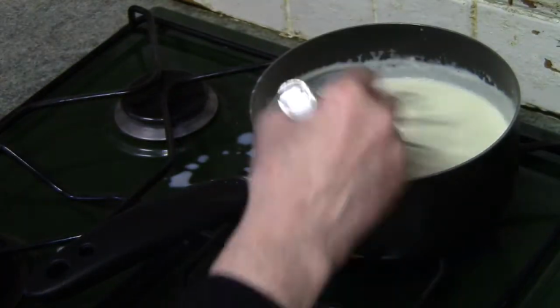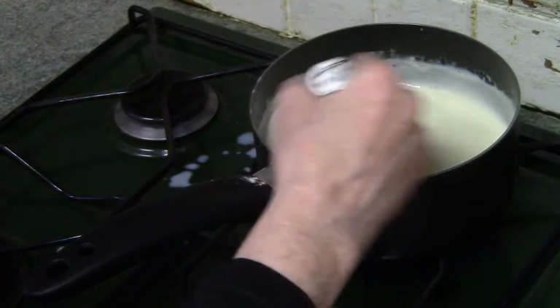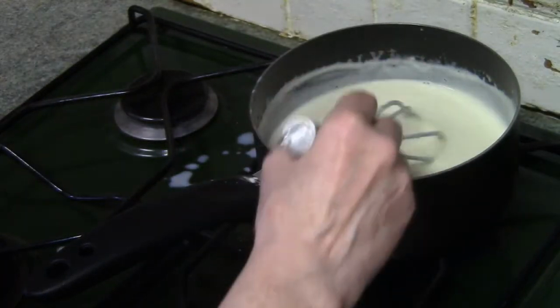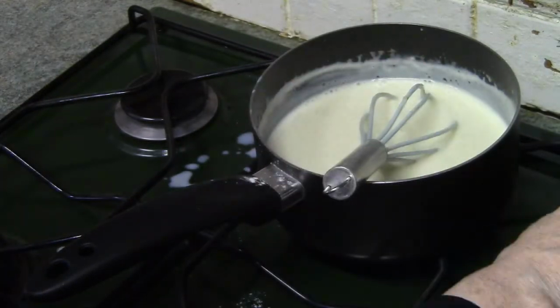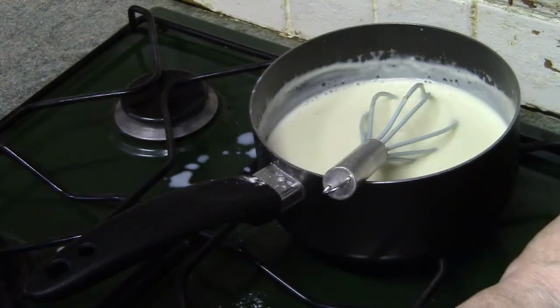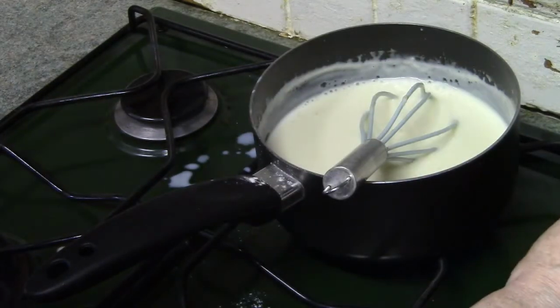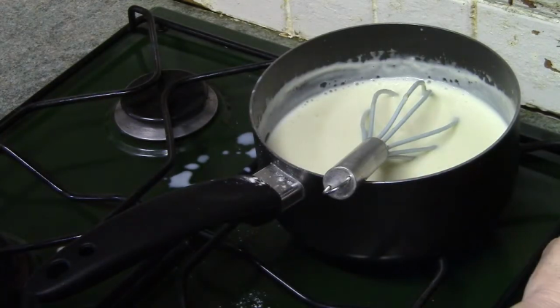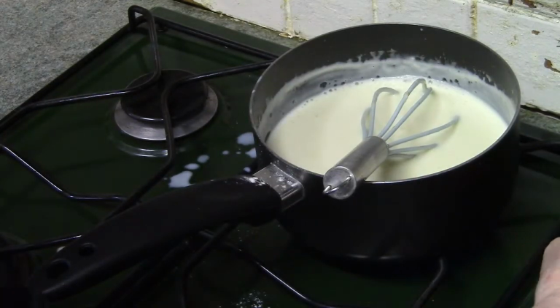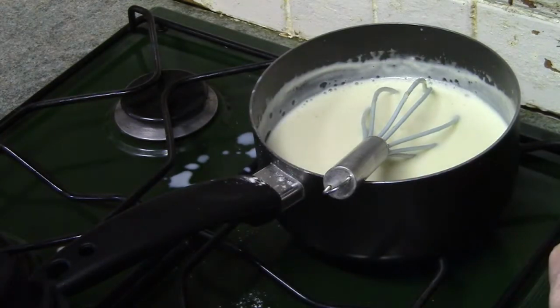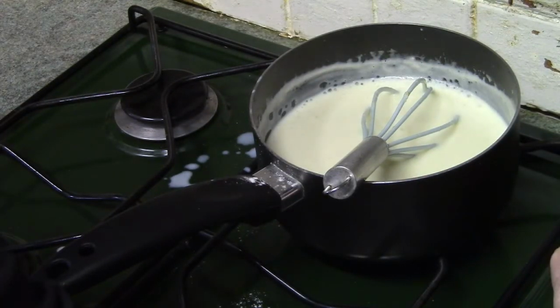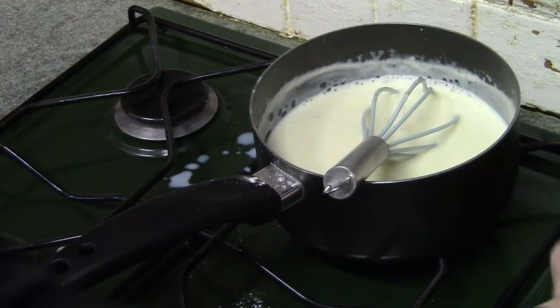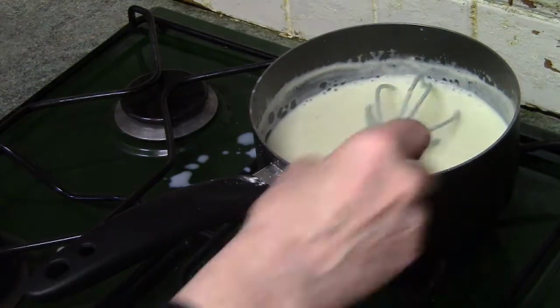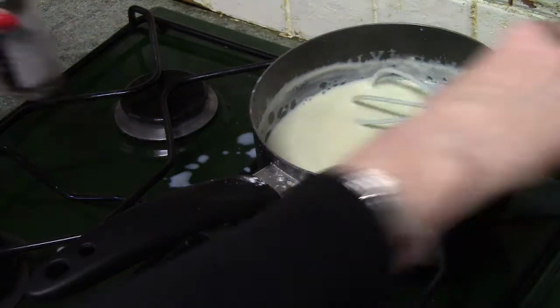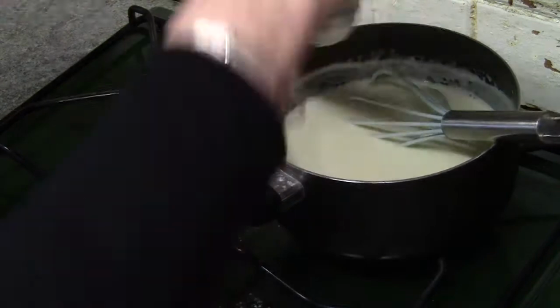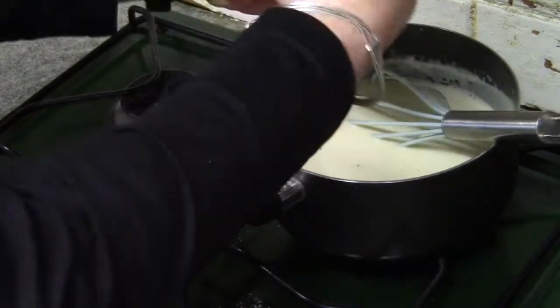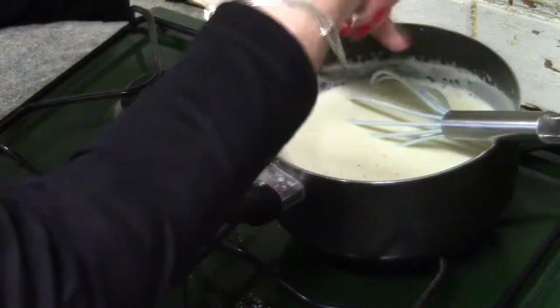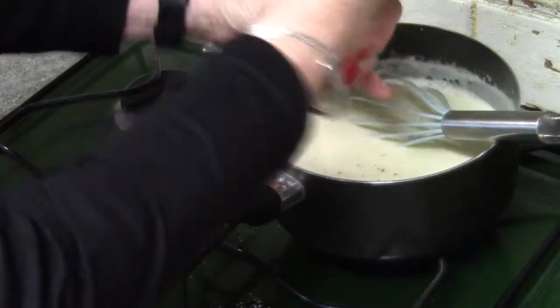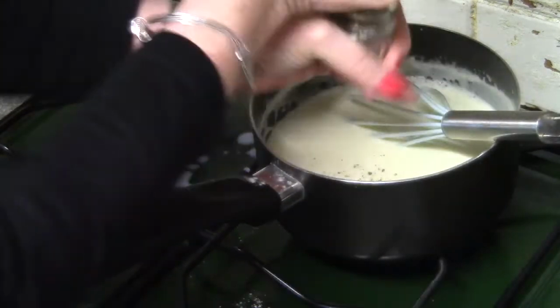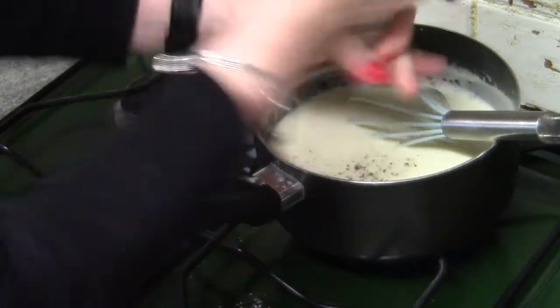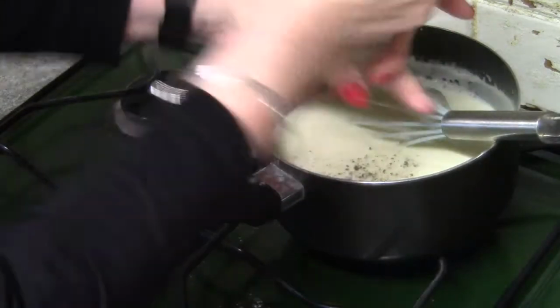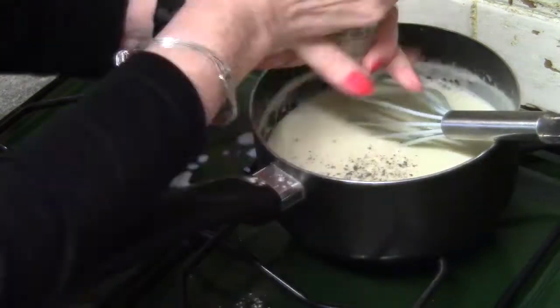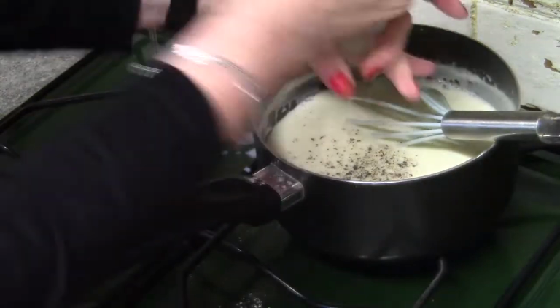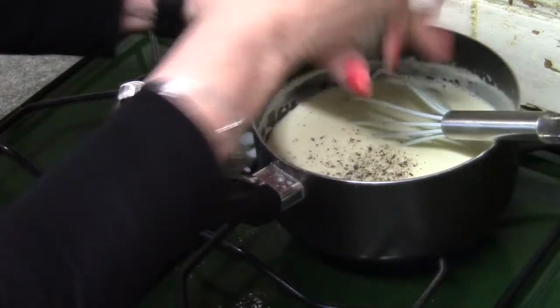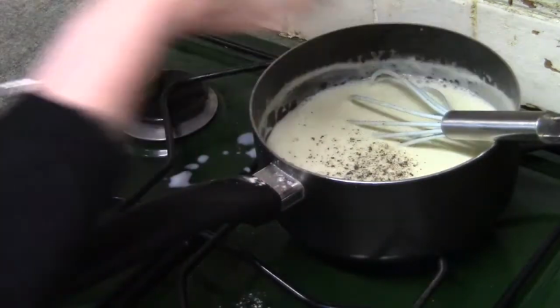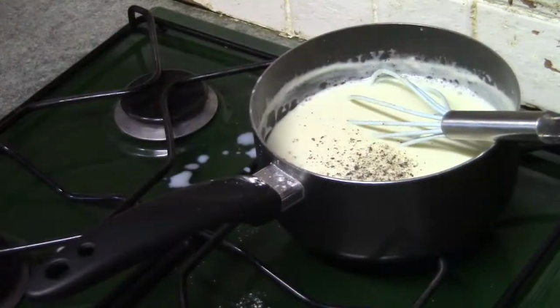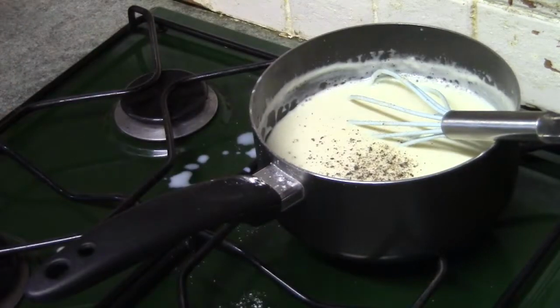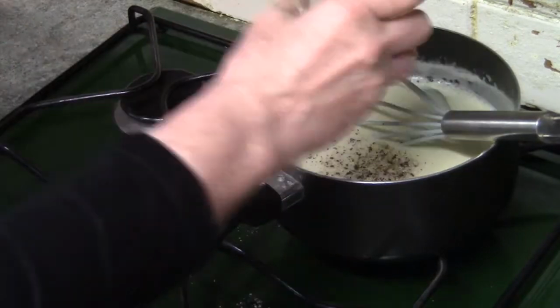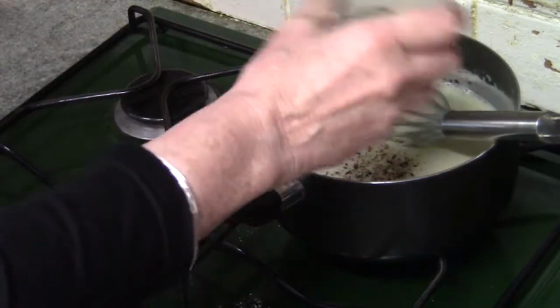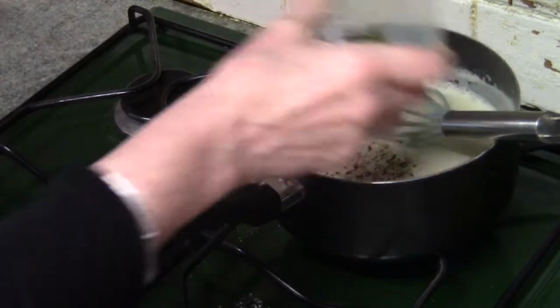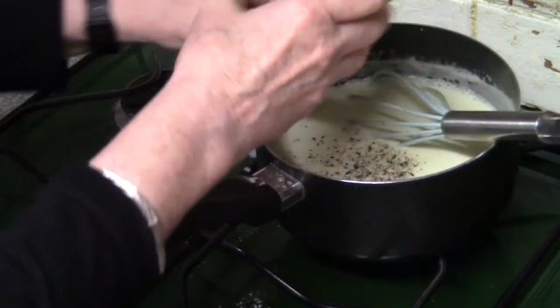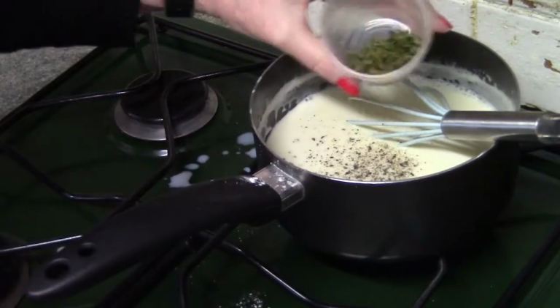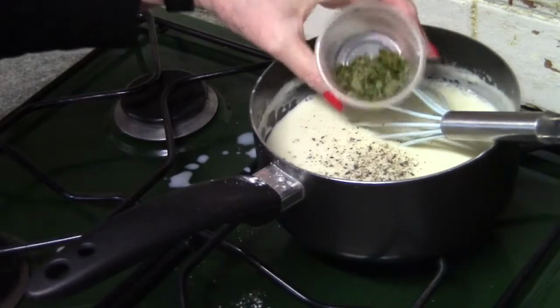Add as much more milk as you want, then bring it back to the boil. You can see how super smooth and glossy the sauce is — it looks delicious and it's far better than a packet mix.